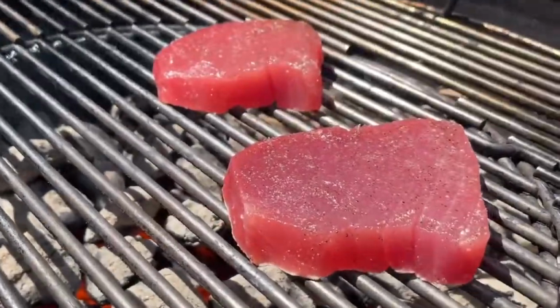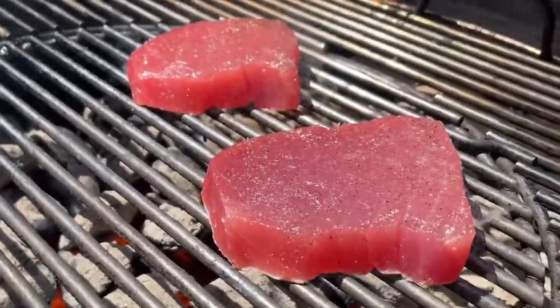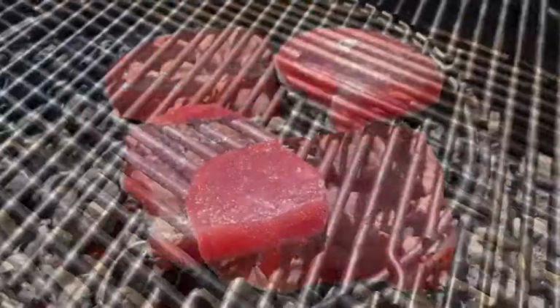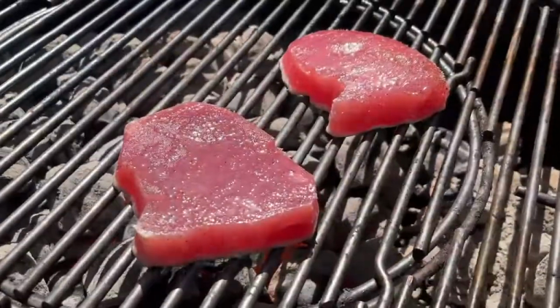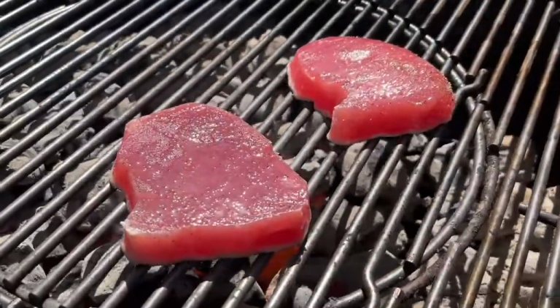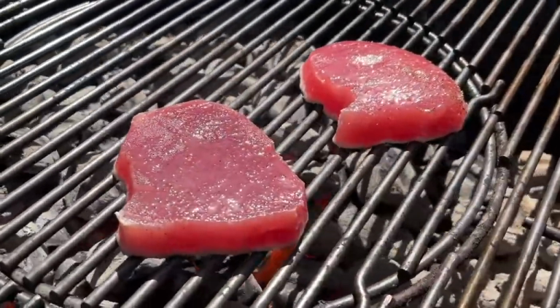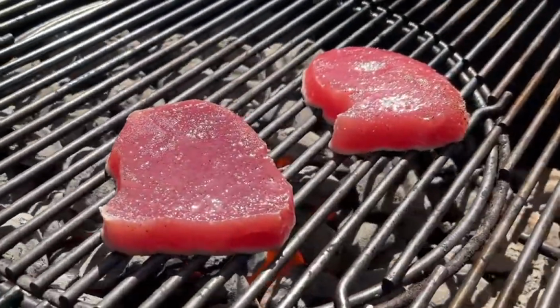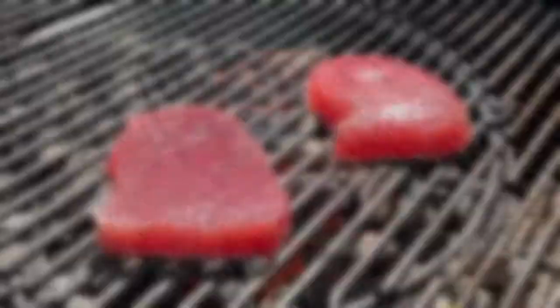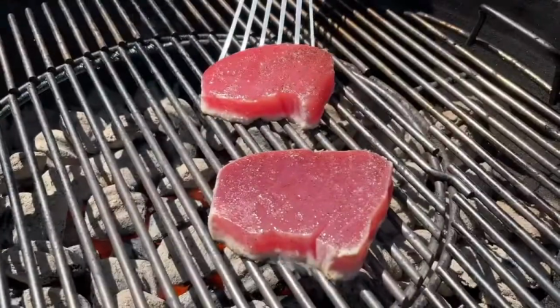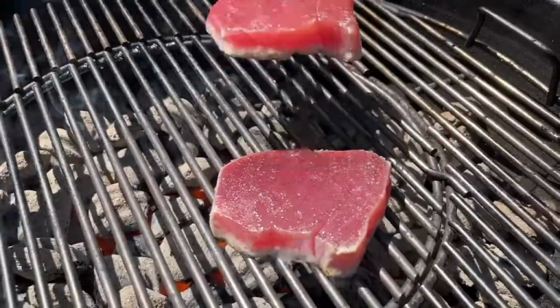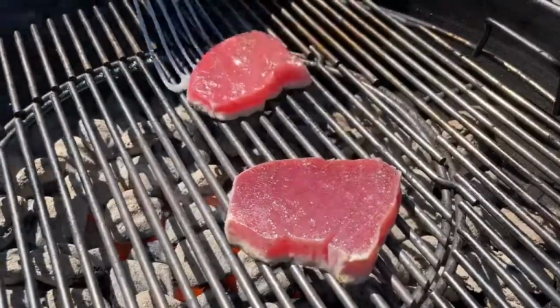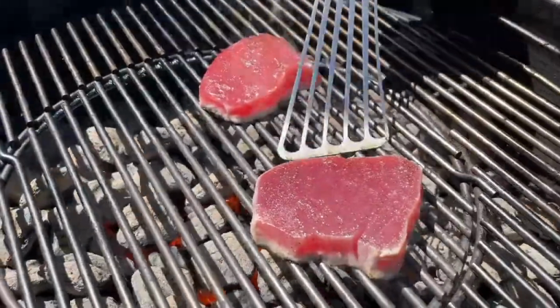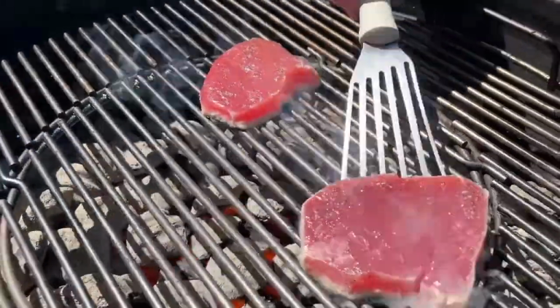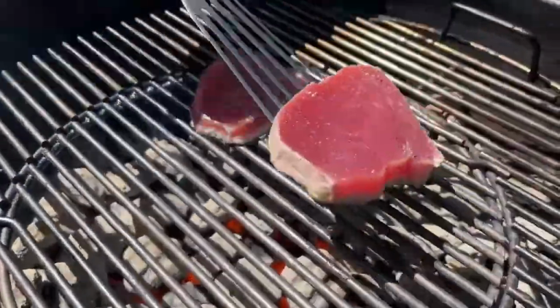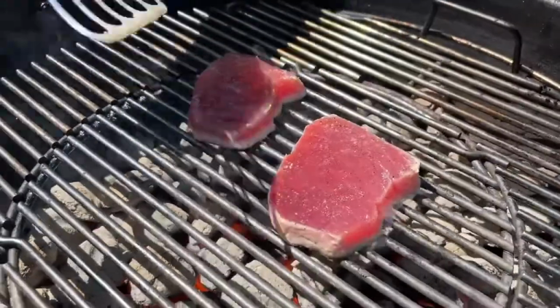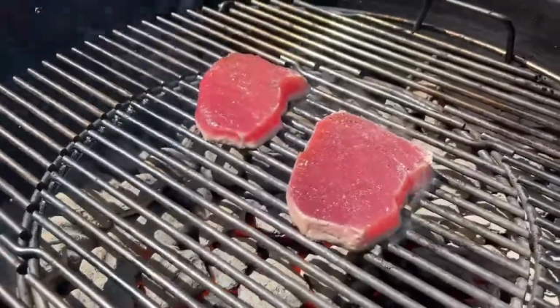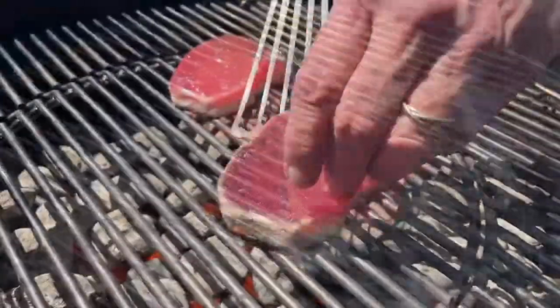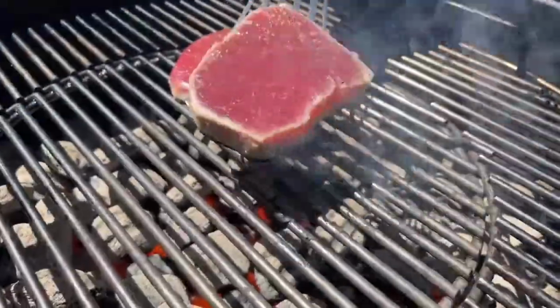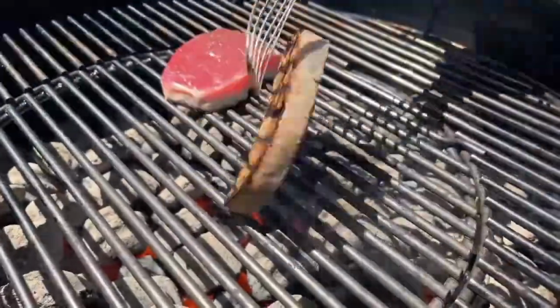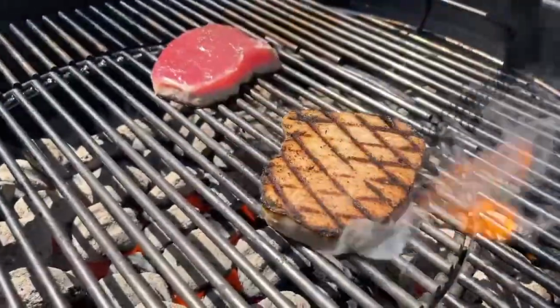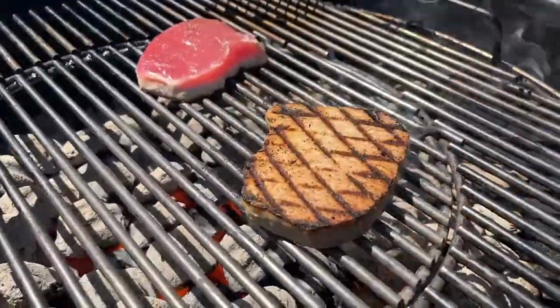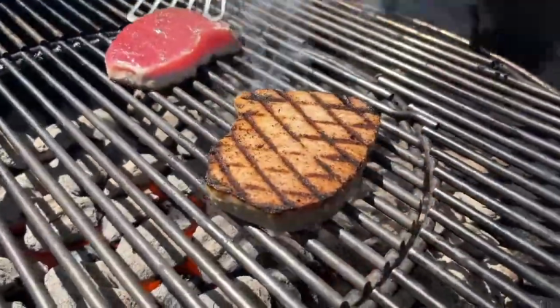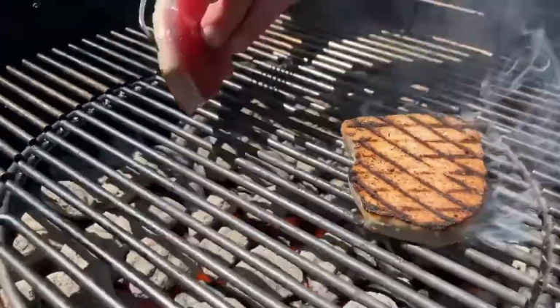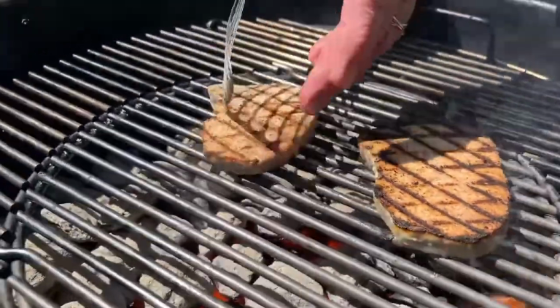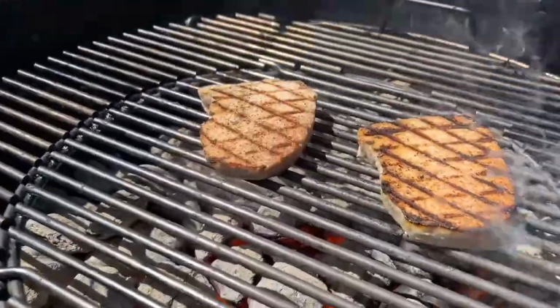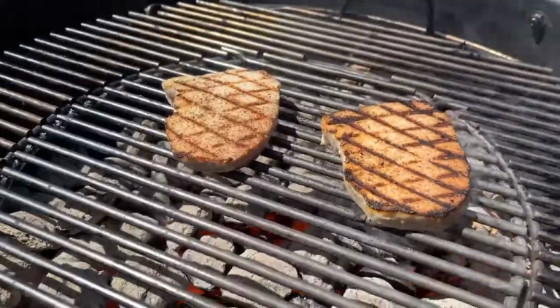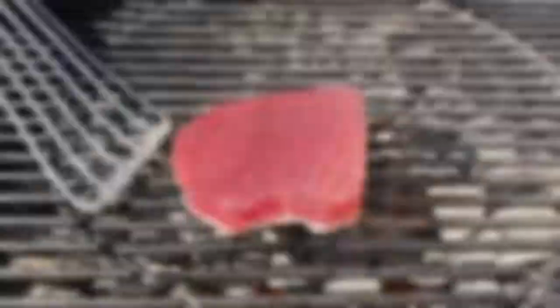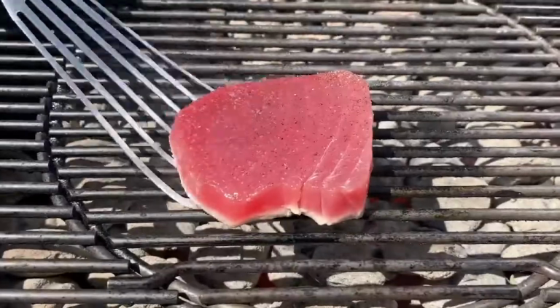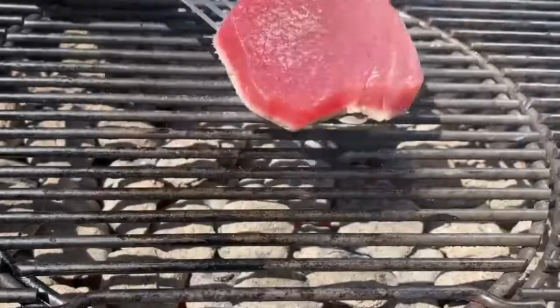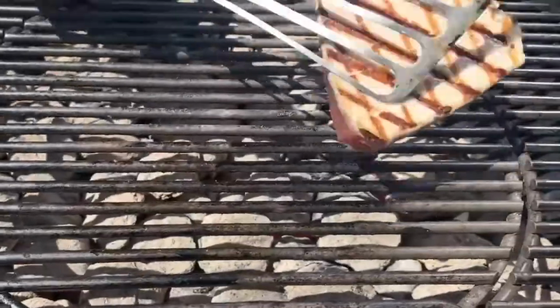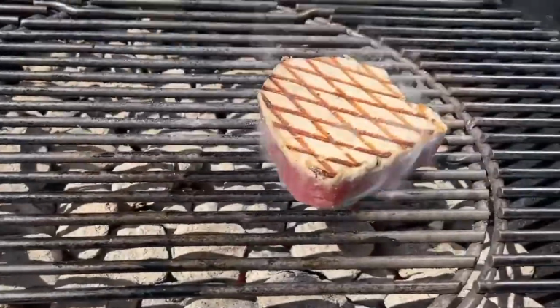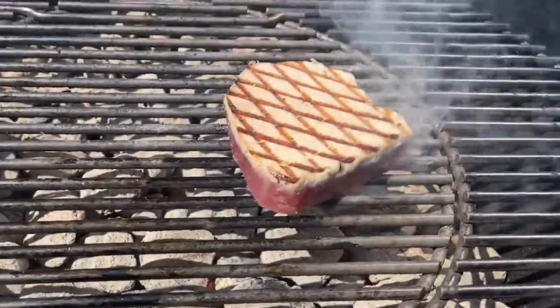After about one minute, lift your tuna off of the grill with a spatula and turn it 45 degrees. That's how you get those fancy grill marks. Allow to cook for one more minute. Carefully flip your steaks and cook to desired doneness, between one to three minutes.